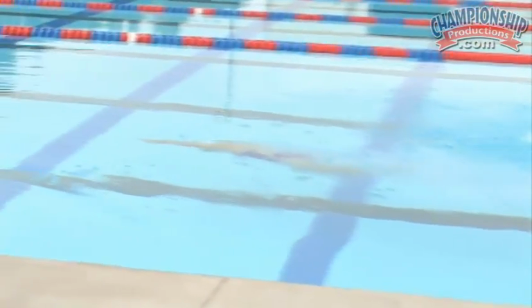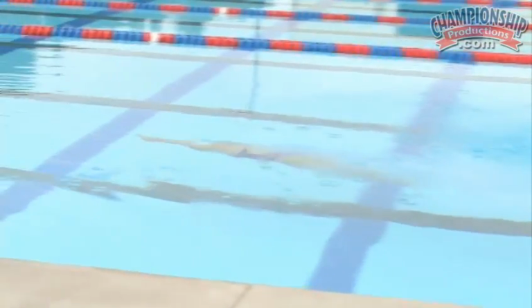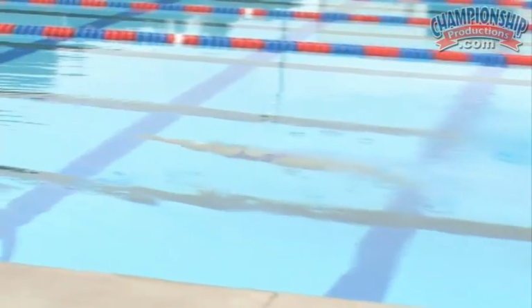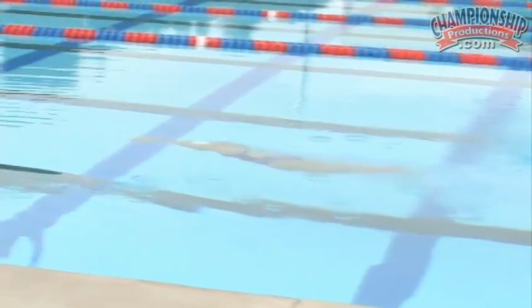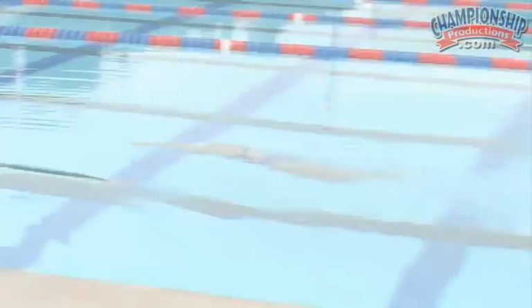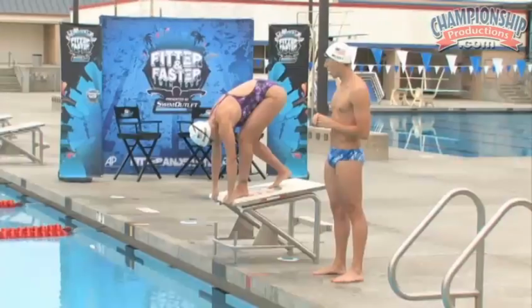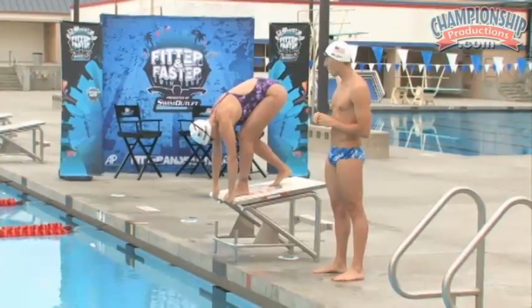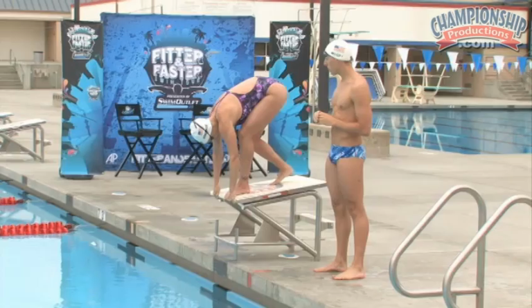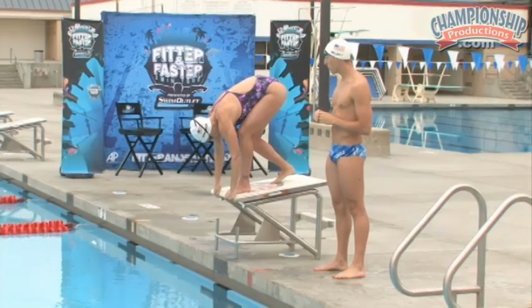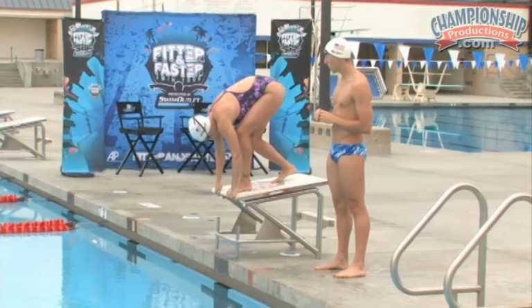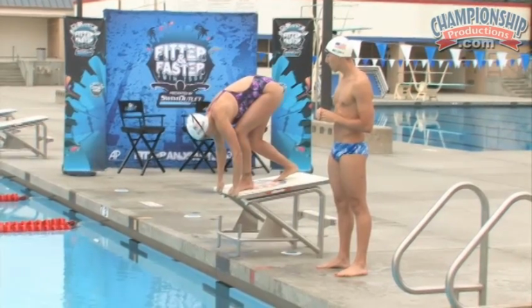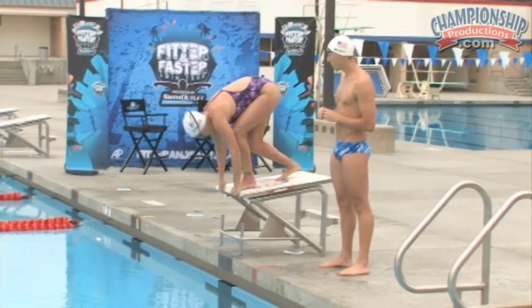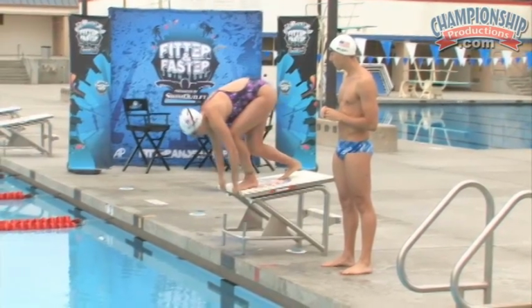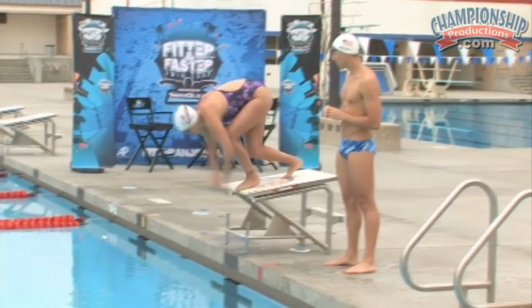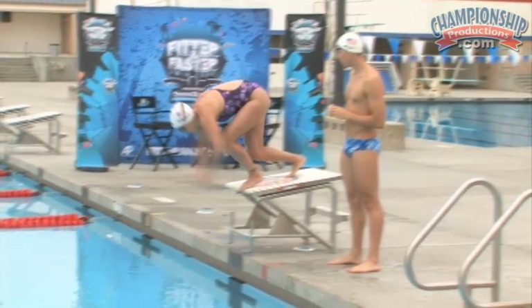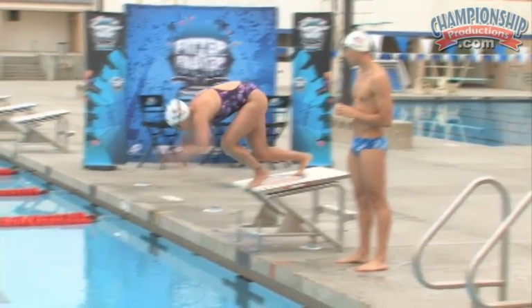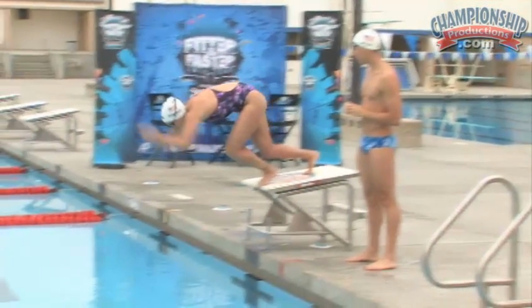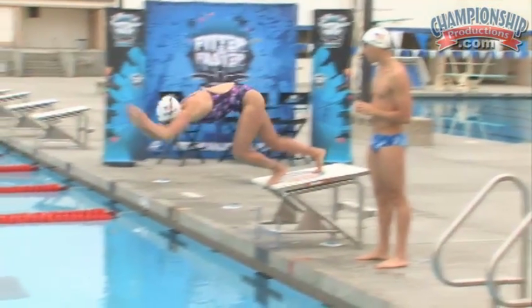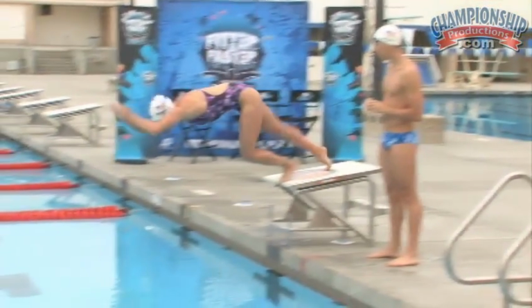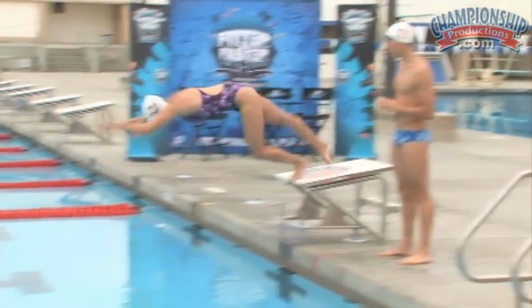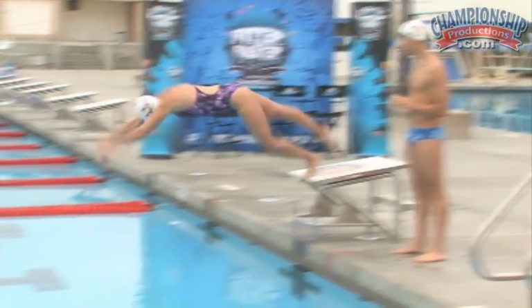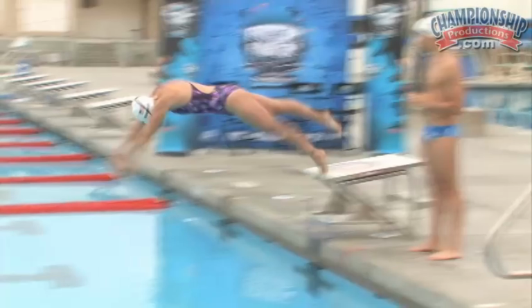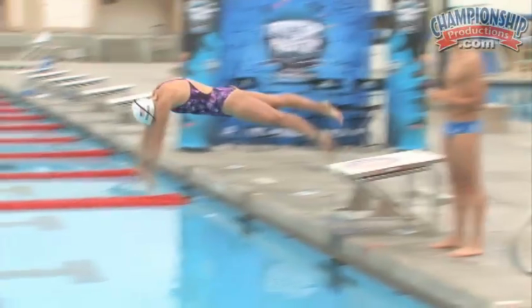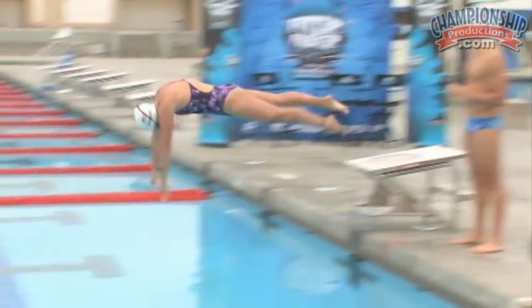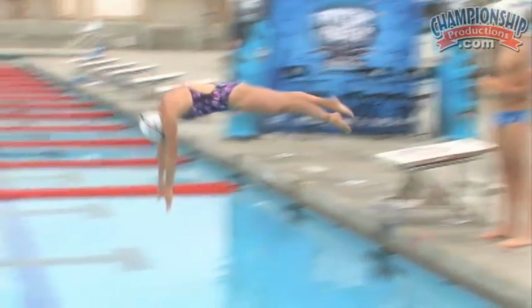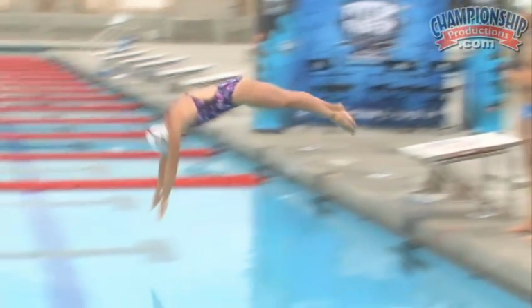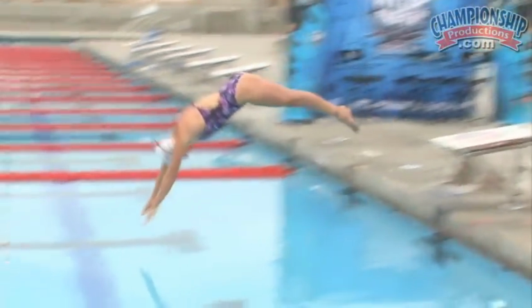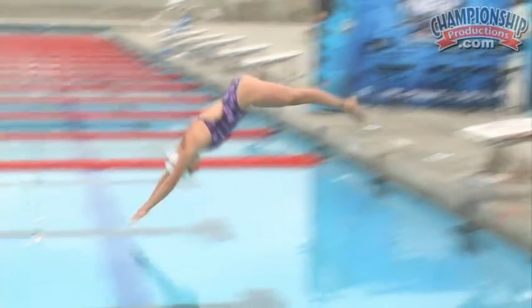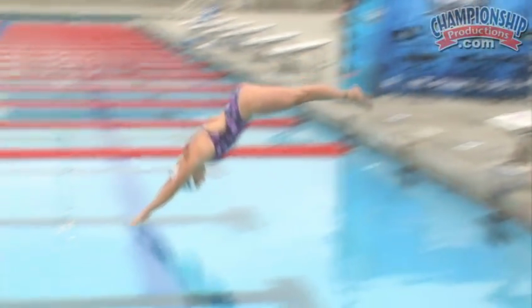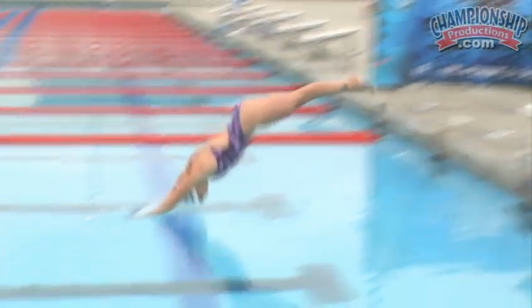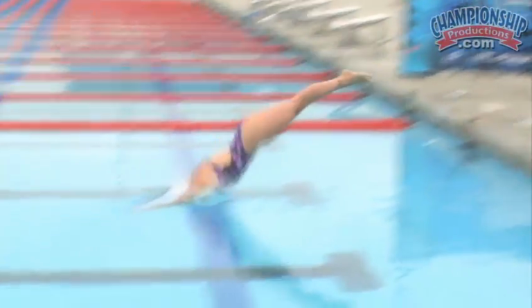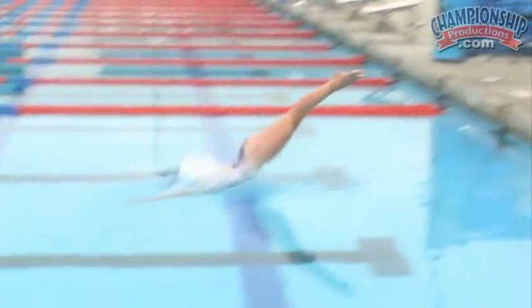Yeah, the start is a full body movement — it's not just a legs movement. You have to use your arms and your legs to drive your head forward from the beginning, and that'll help you hit a good line and give you more power off the block.